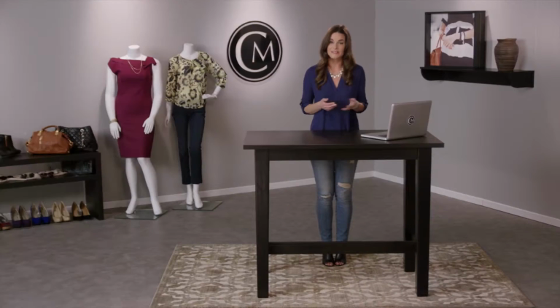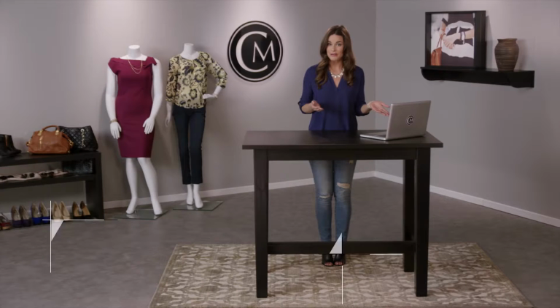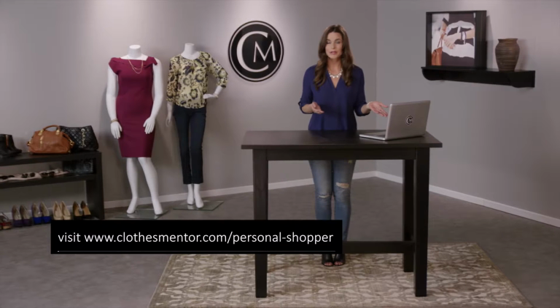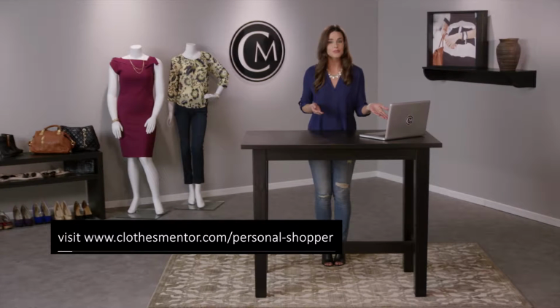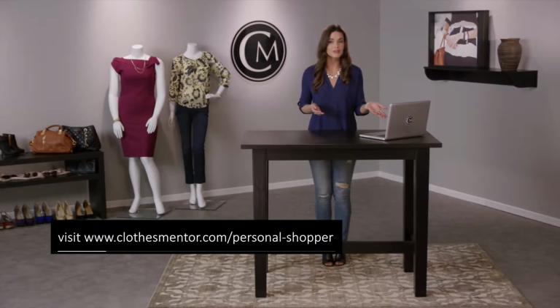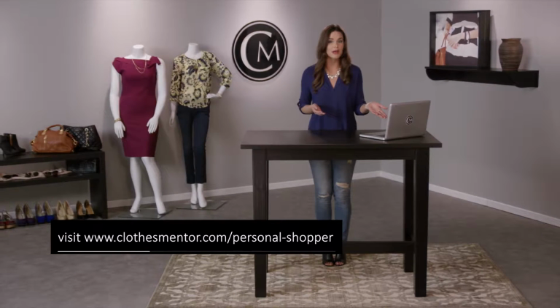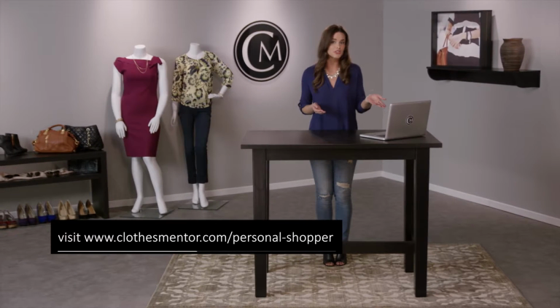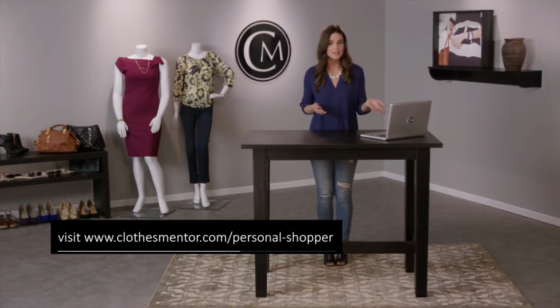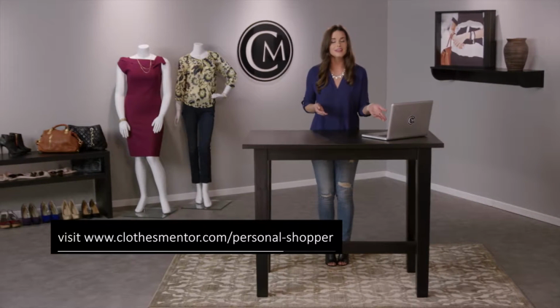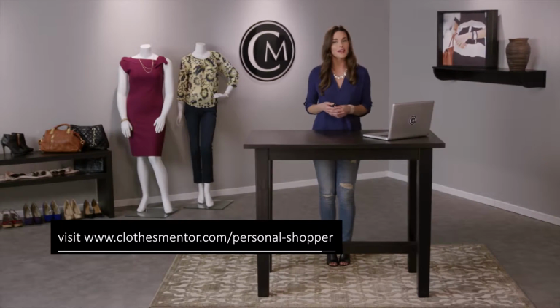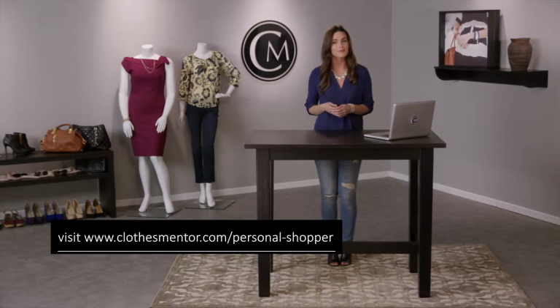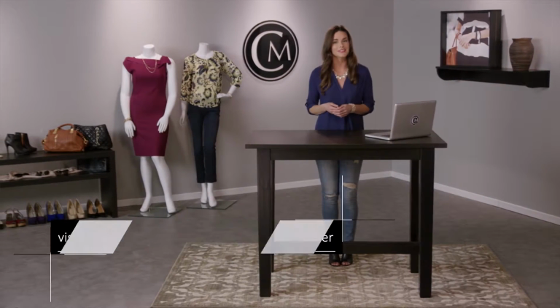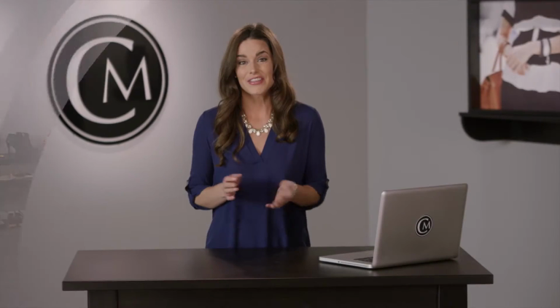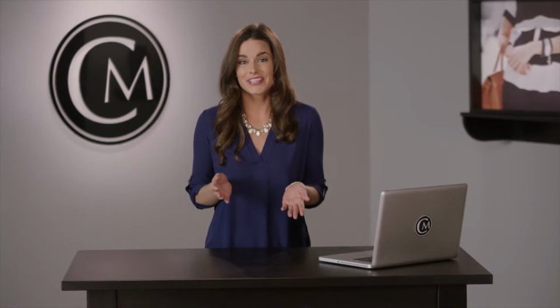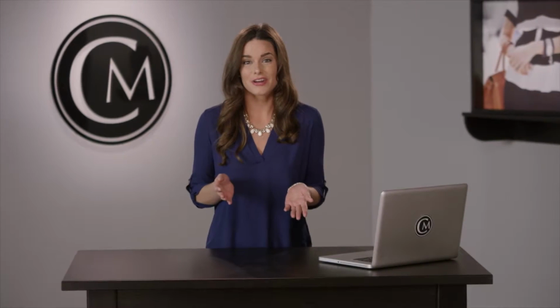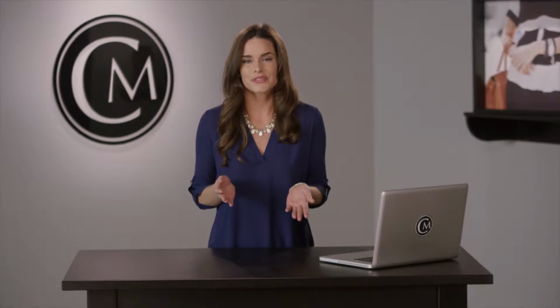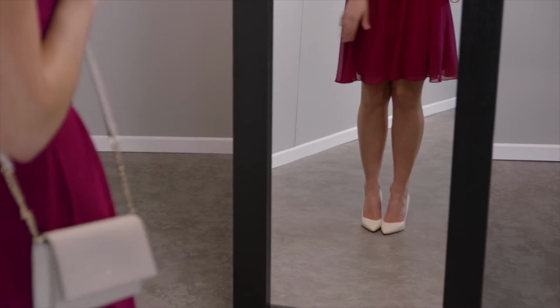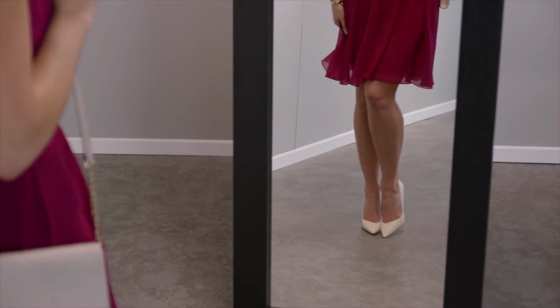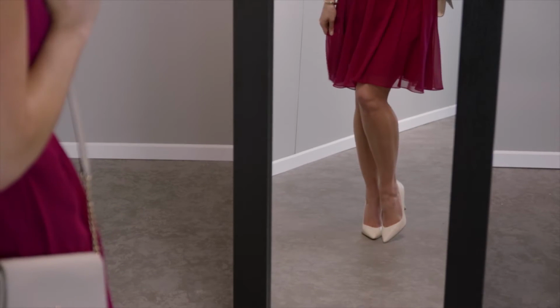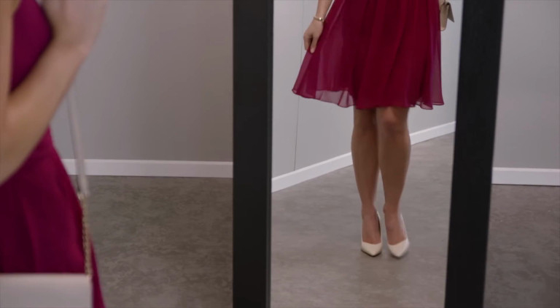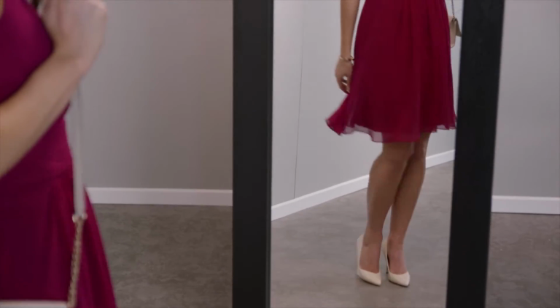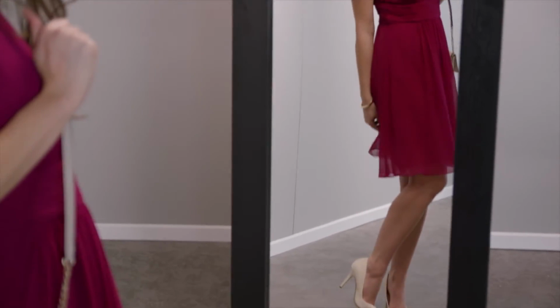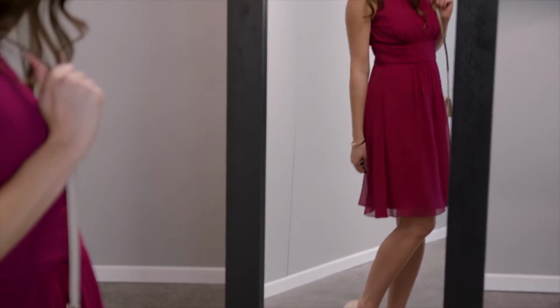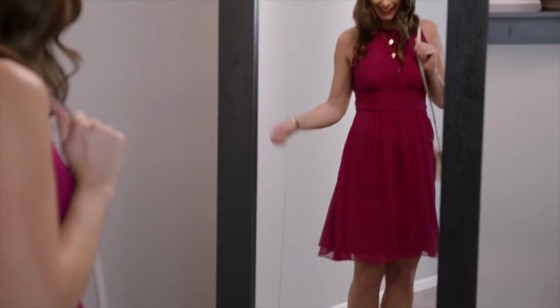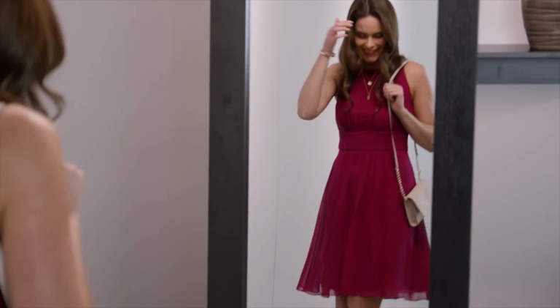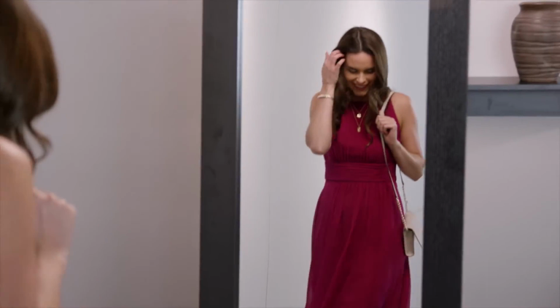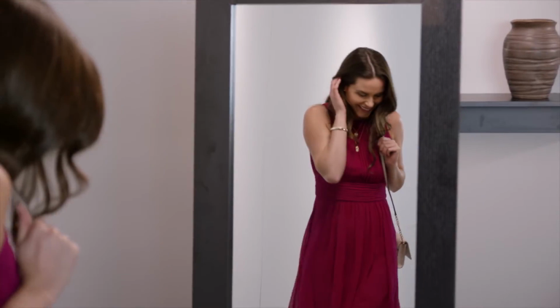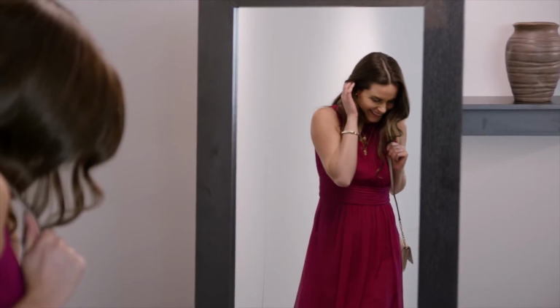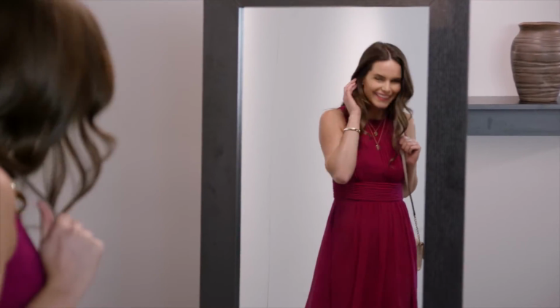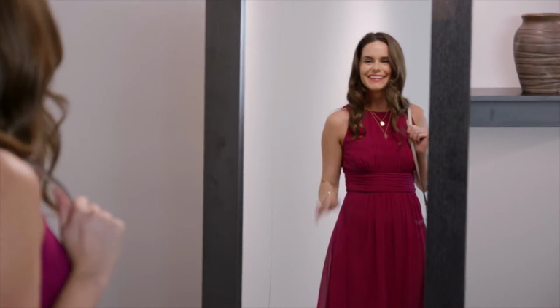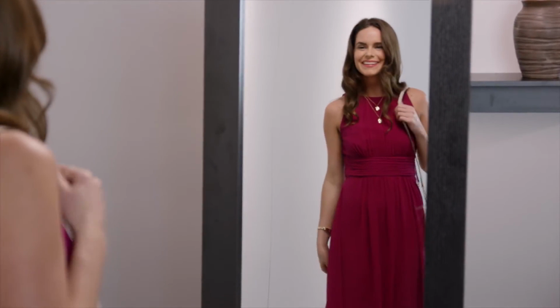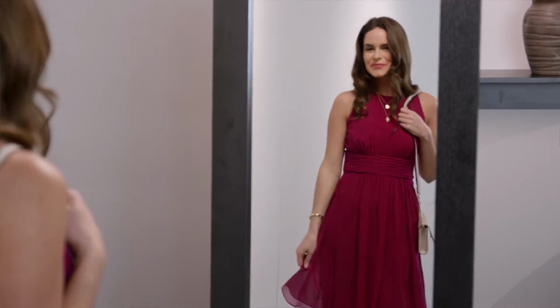I filled out a form at ClosedMentor.com so she knew my size and style preferences. The first thing I tried on was this Ralph Lauren dress with nude pumps and a Kate Spade handbag. I fell in love and bought the whole outfit.